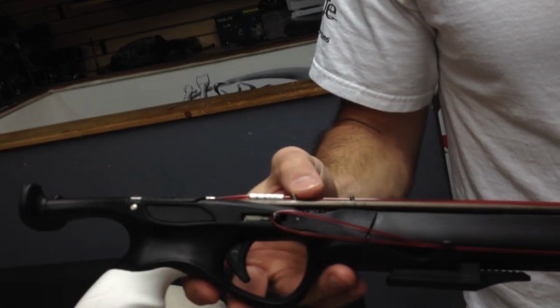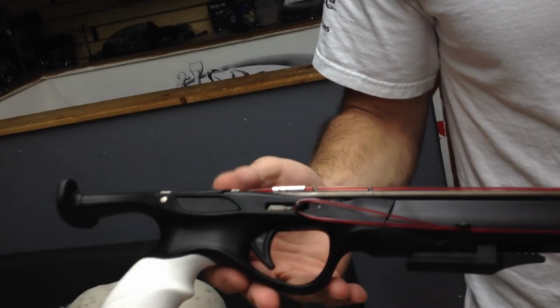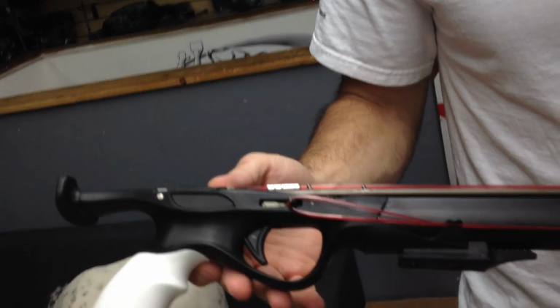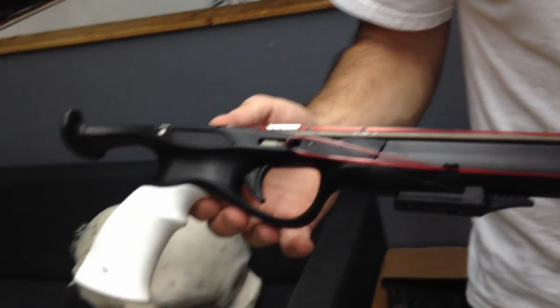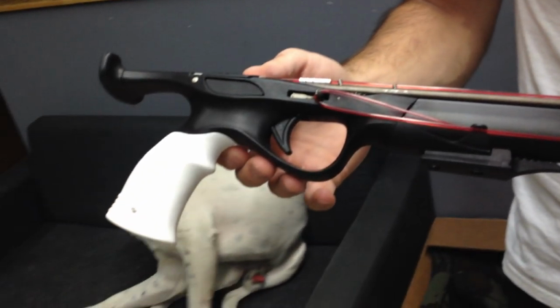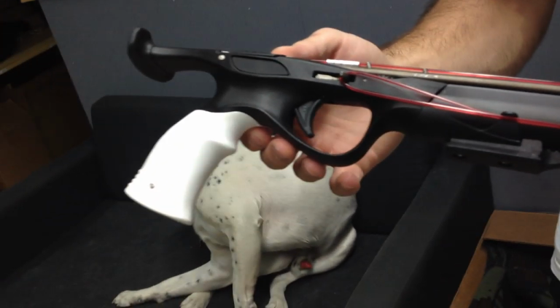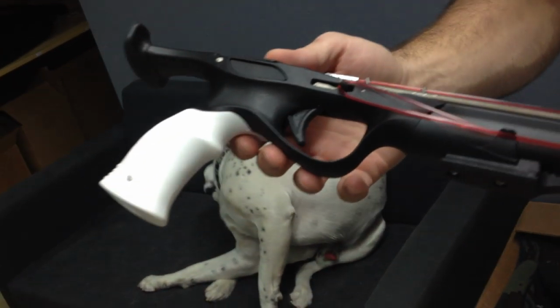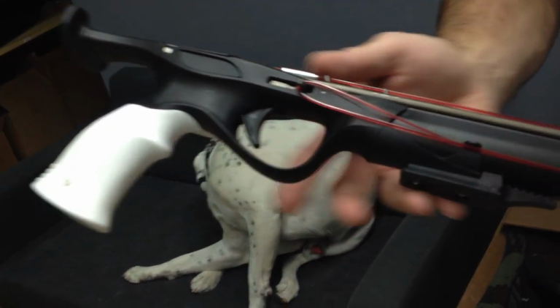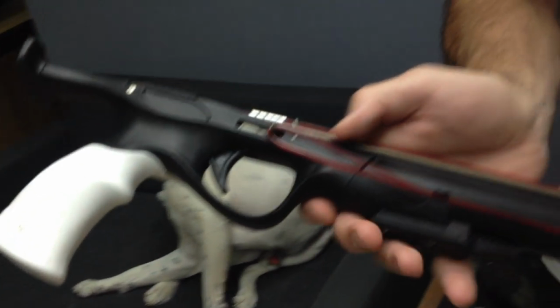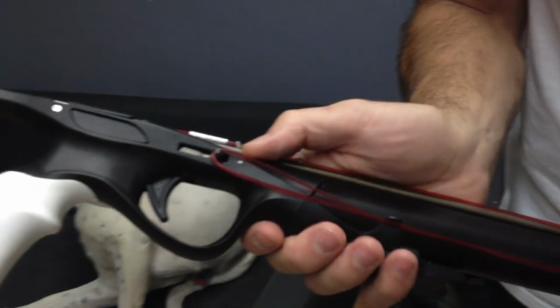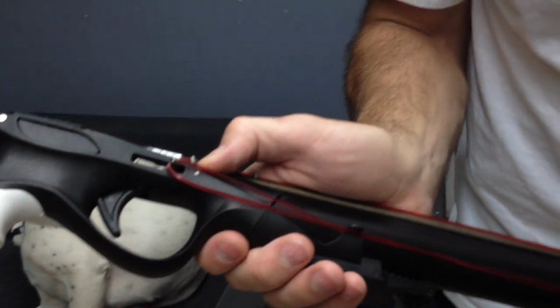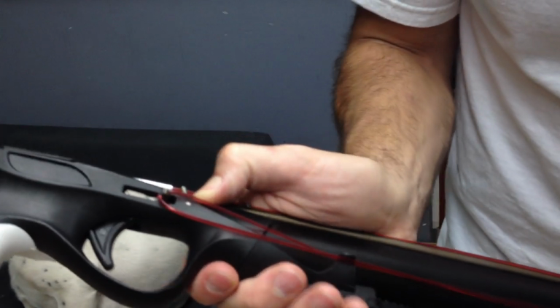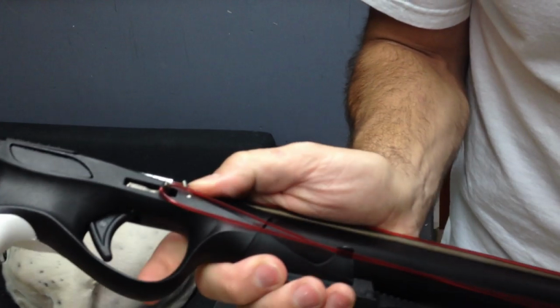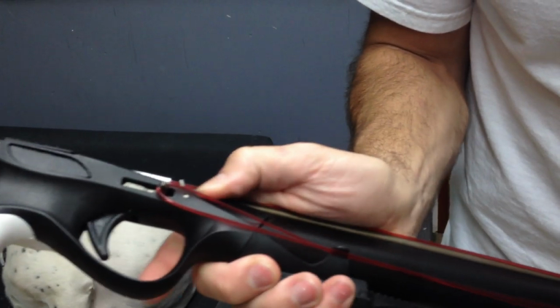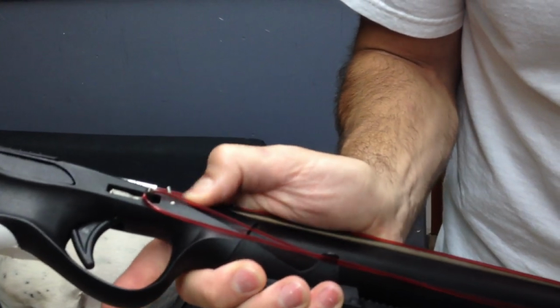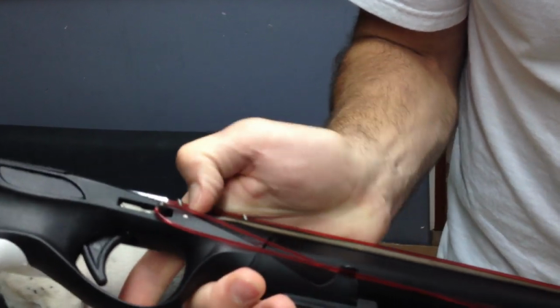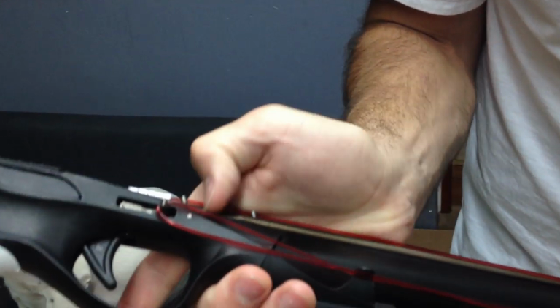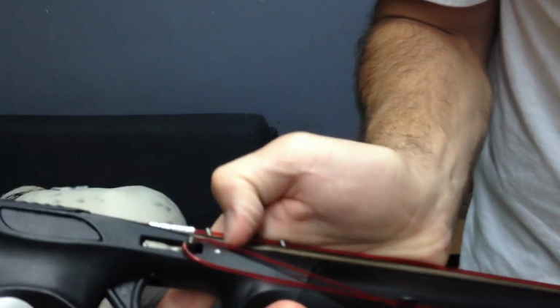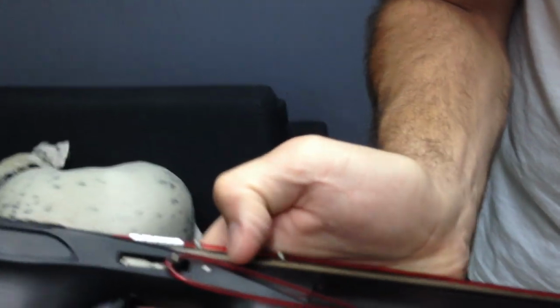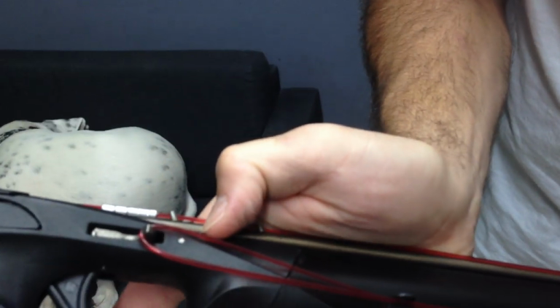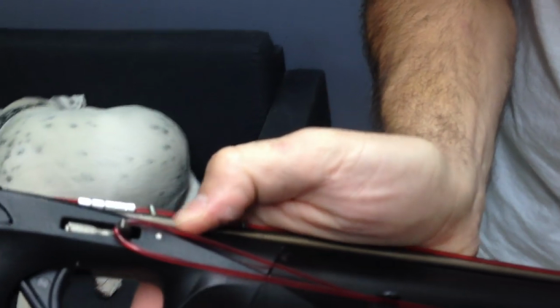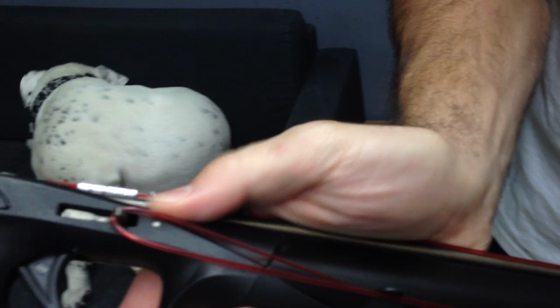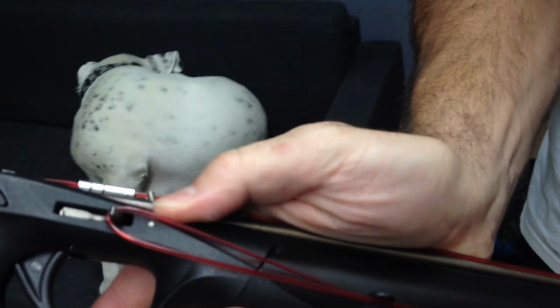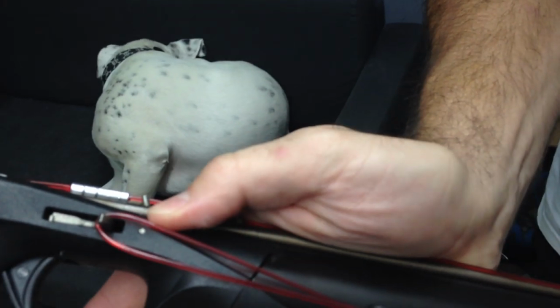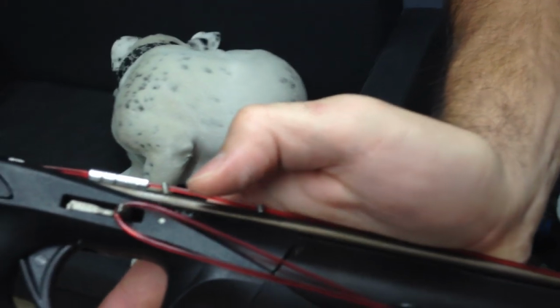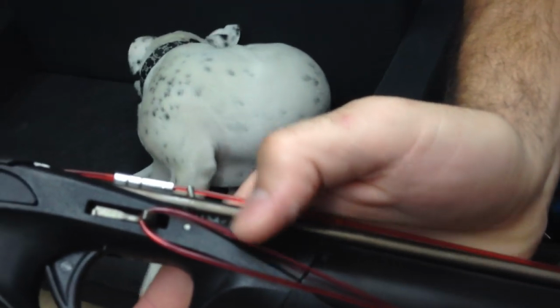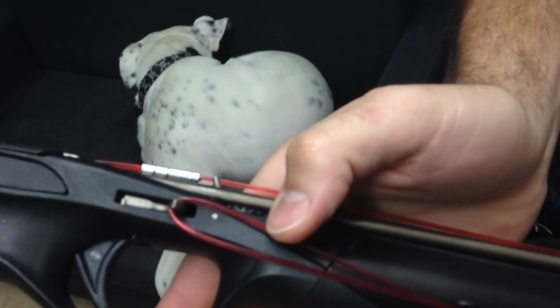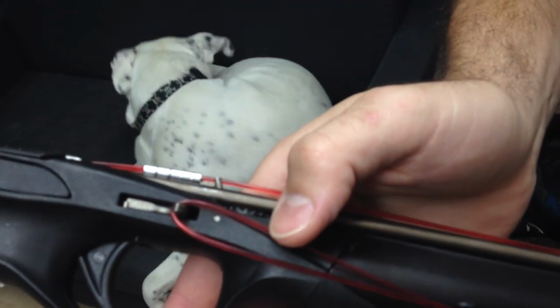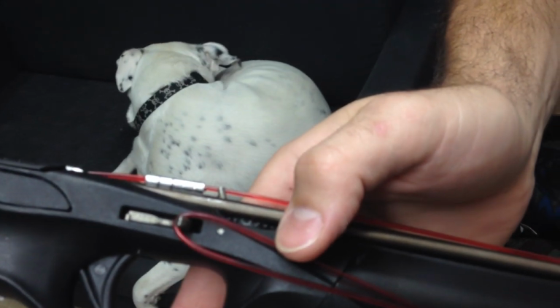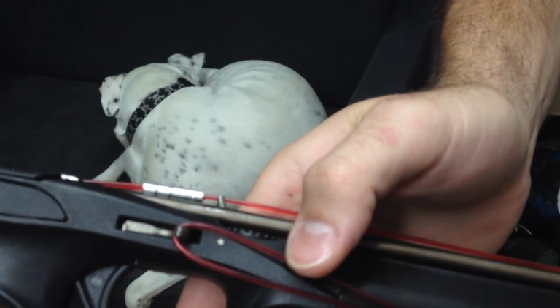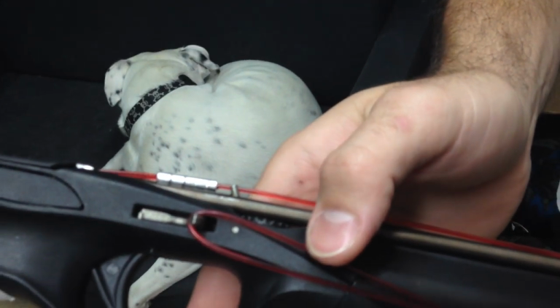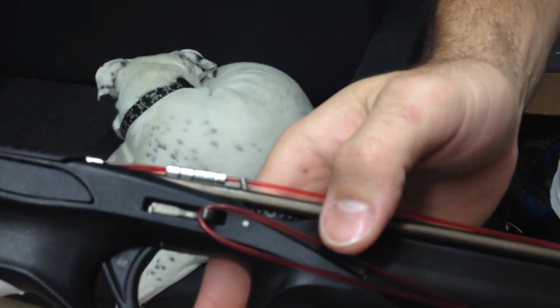The handle is something I really like about this gun — it has a pretty cool feature where you can actually adjust the trigger sensitivity, which is pretty nice. Some people like a heavy pull, other guys like a light pull, so it's kind of nice that you can adjust that. They give you that option.